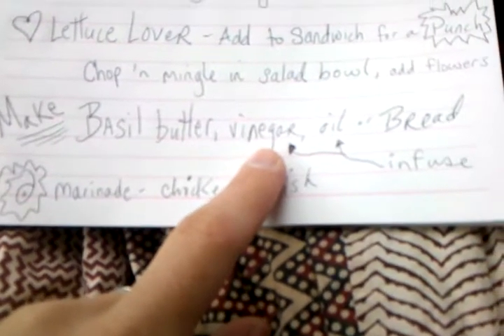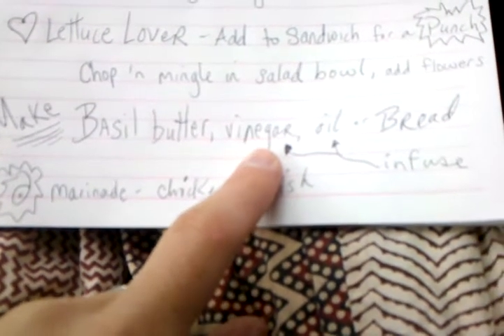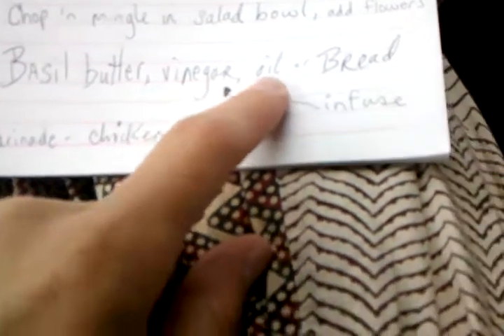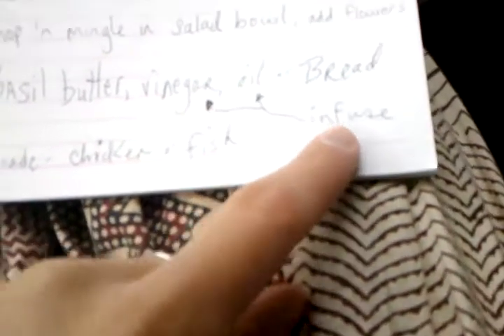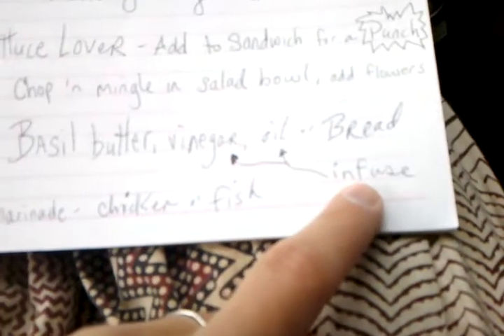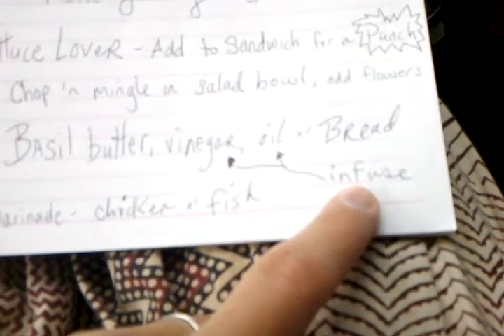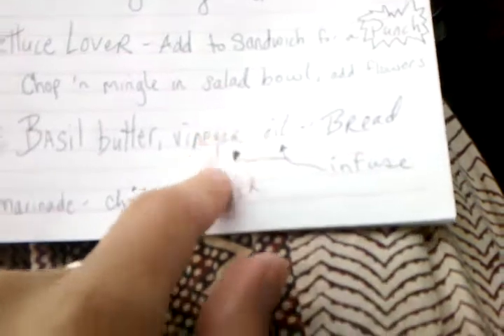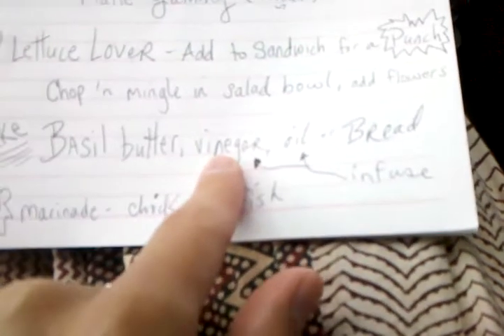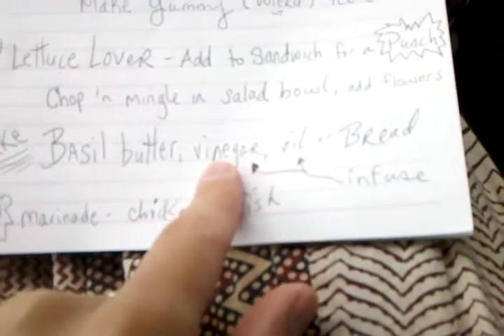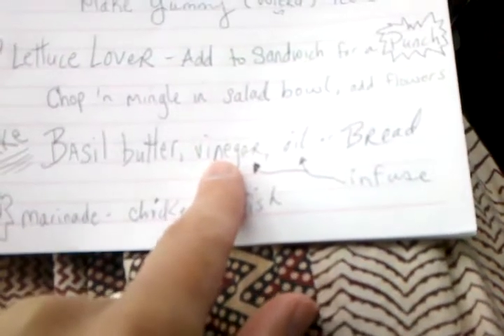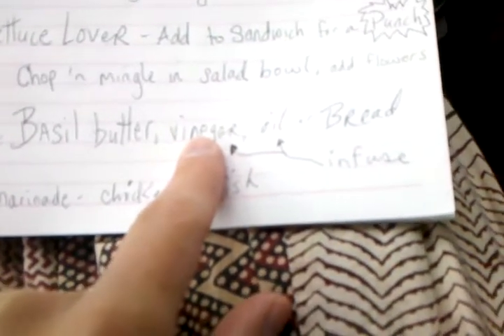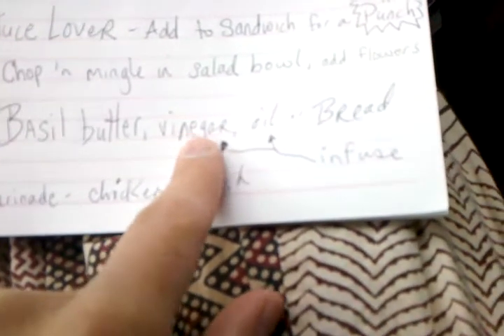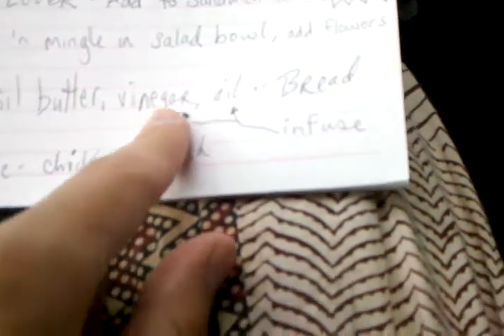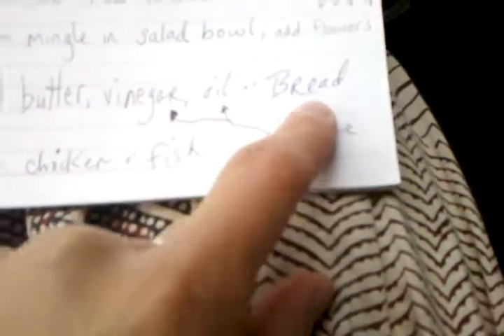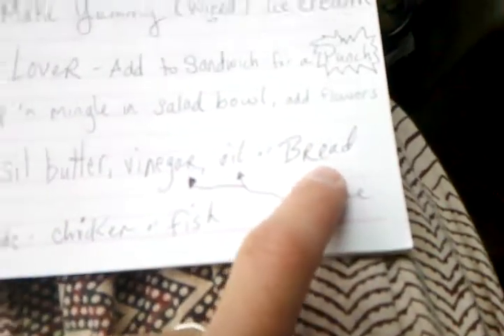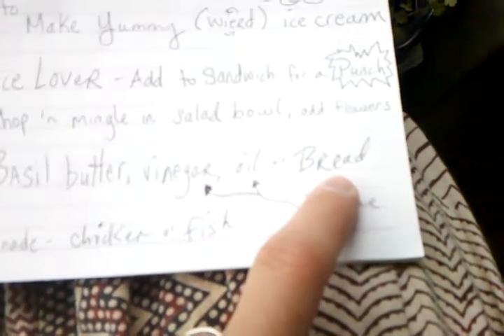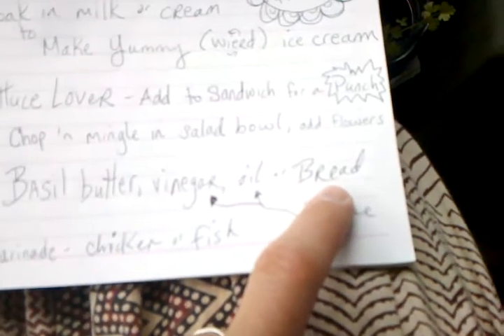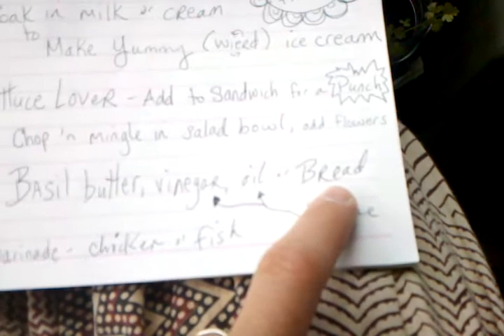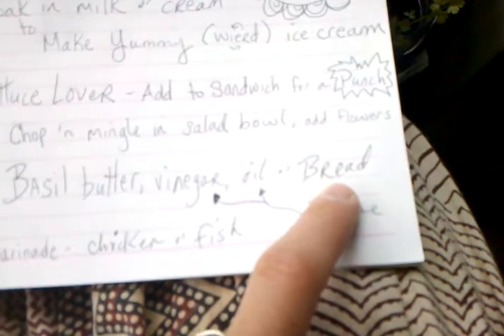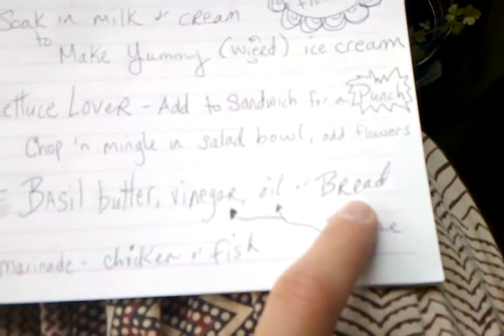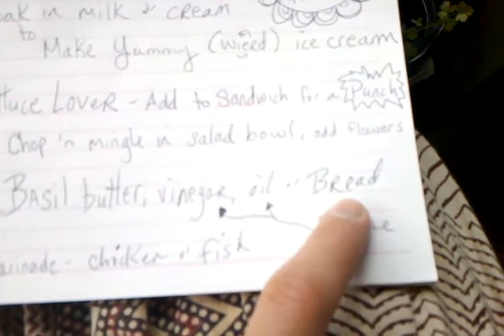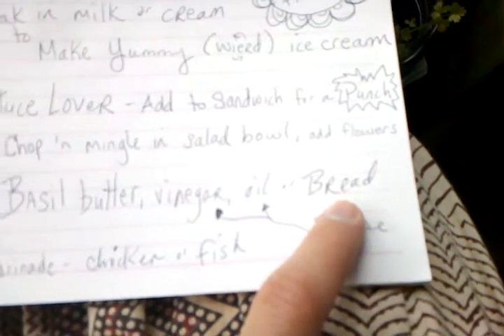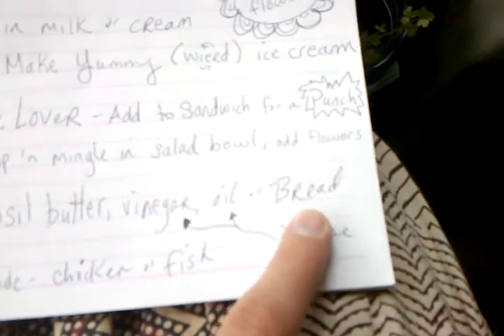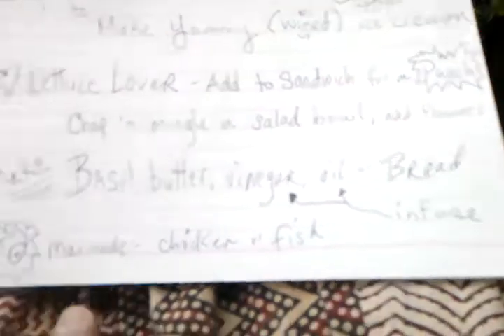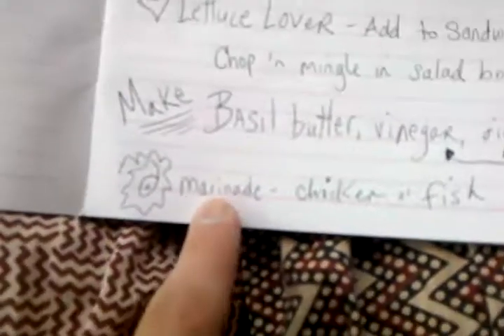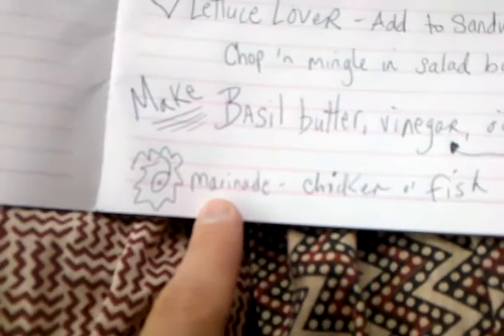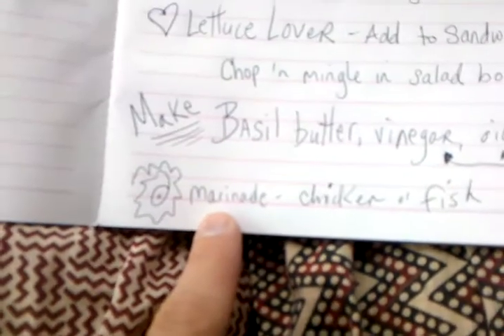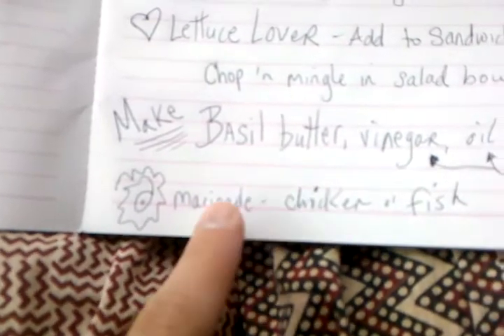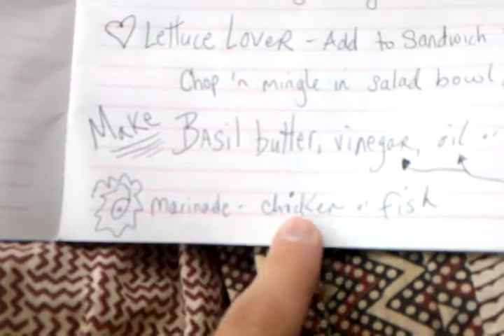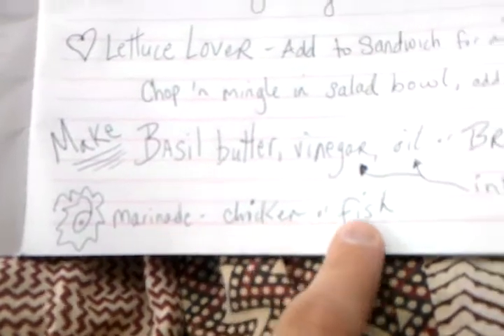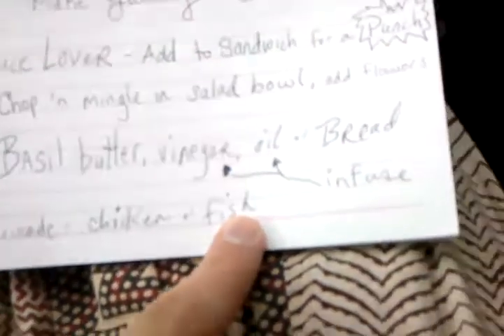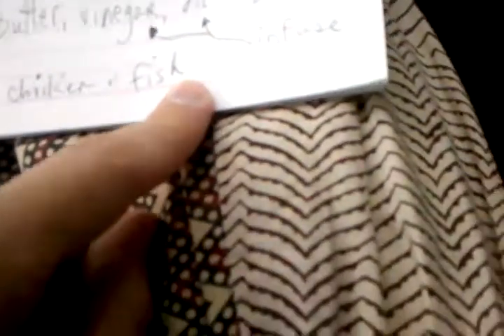Soak it in vinegar and oil to infuse the basil and make a basil vinaigrette. You could also chop it up and put it in your next loaf of bread to make basil bread. And basil can be used as a marinade for chicken or fish.